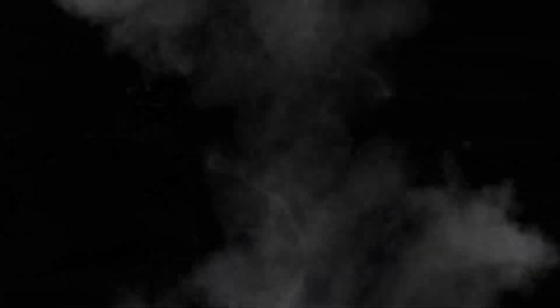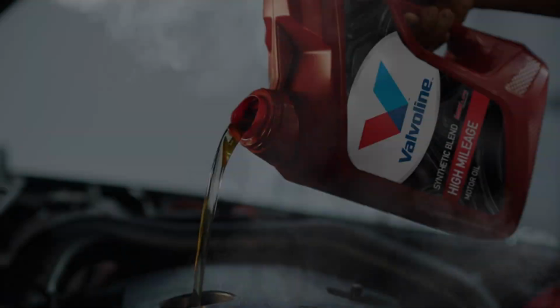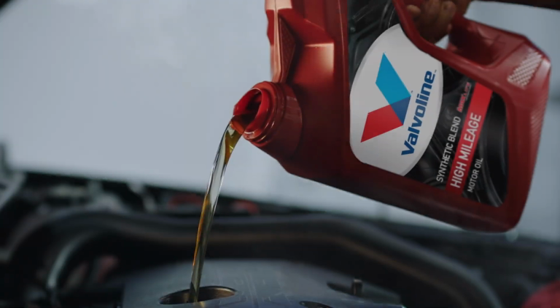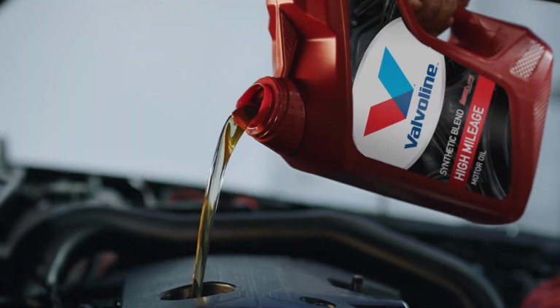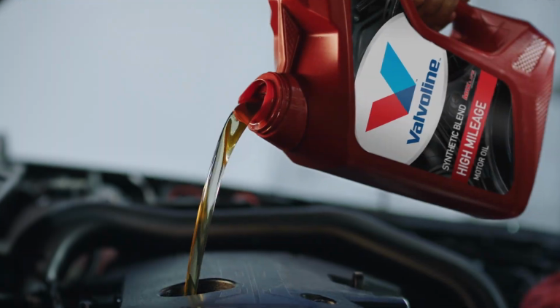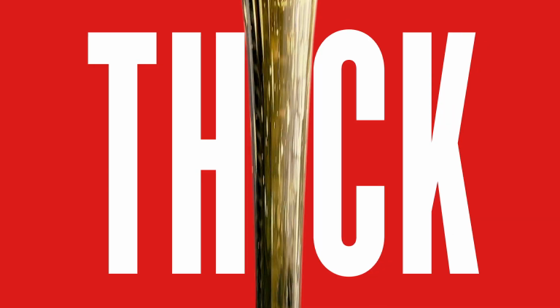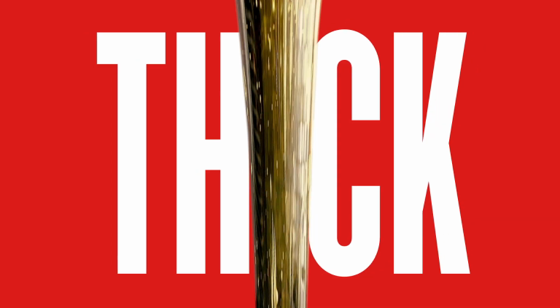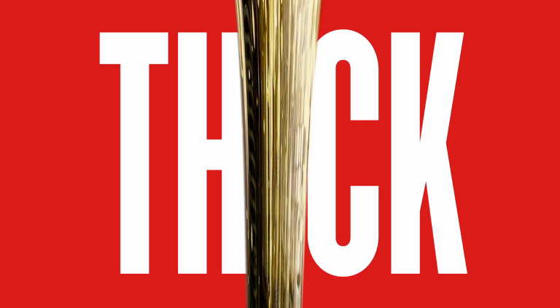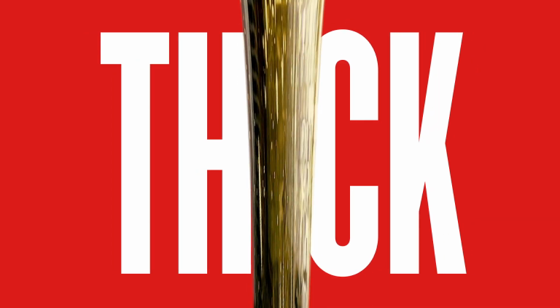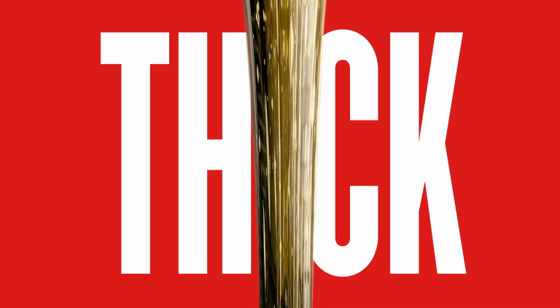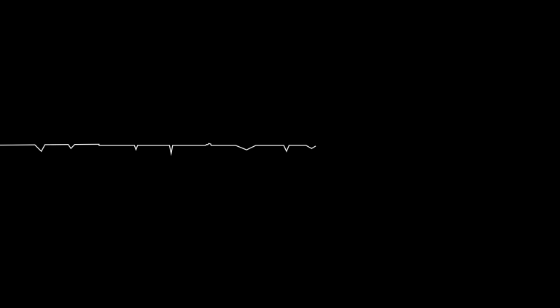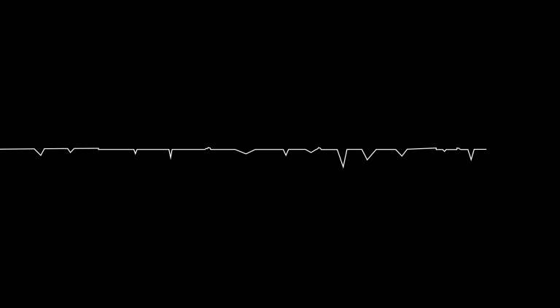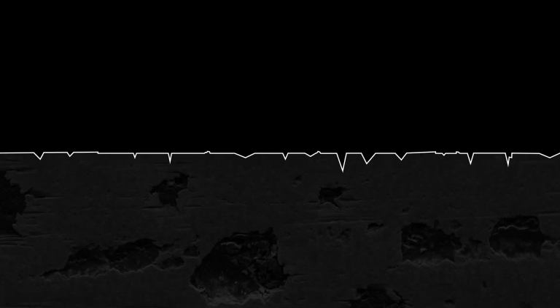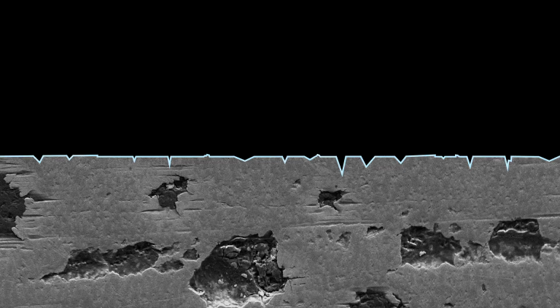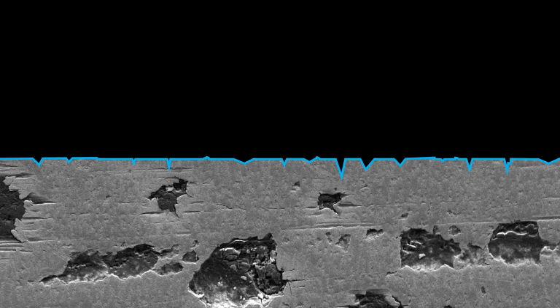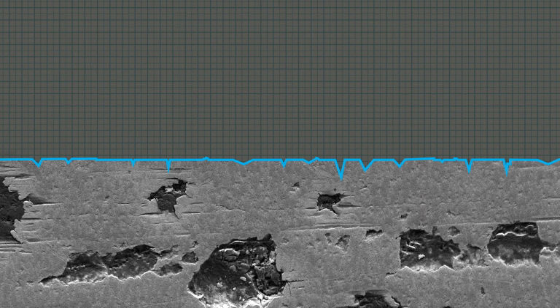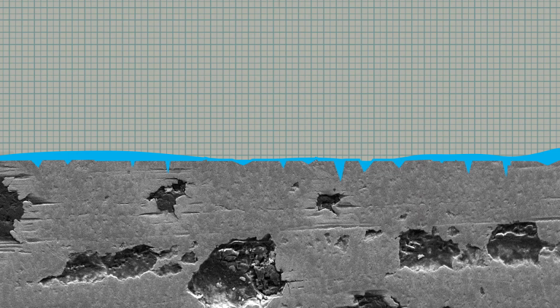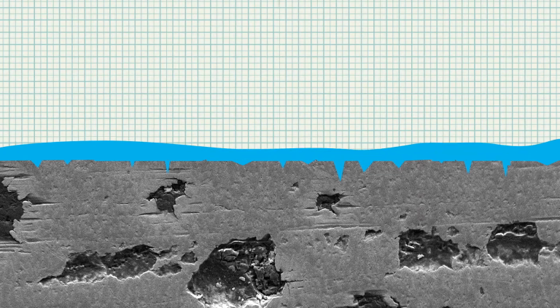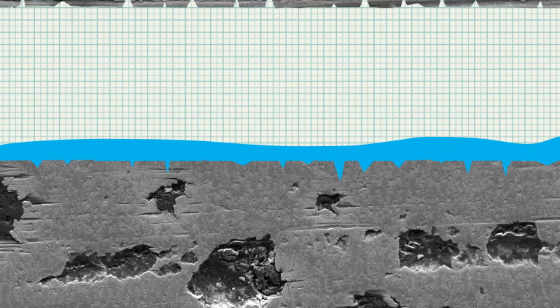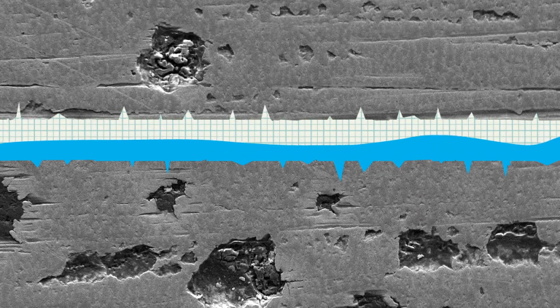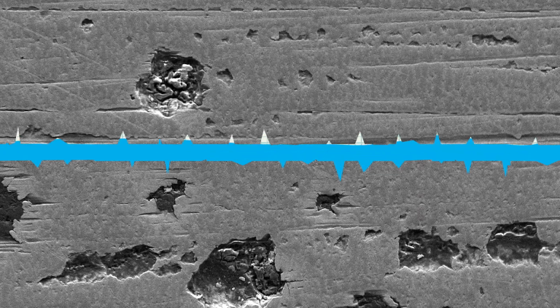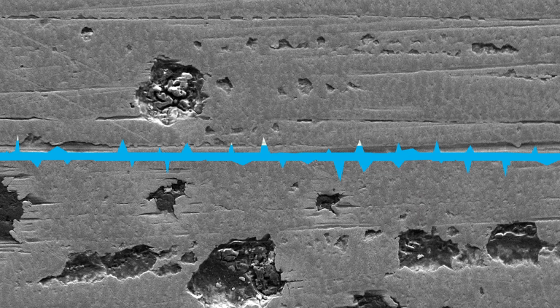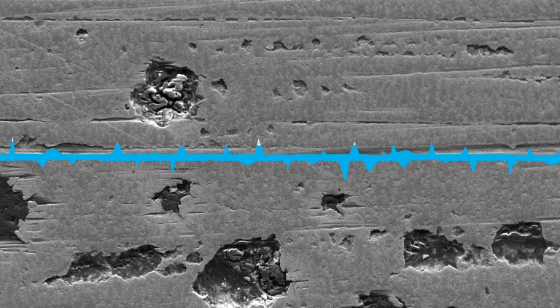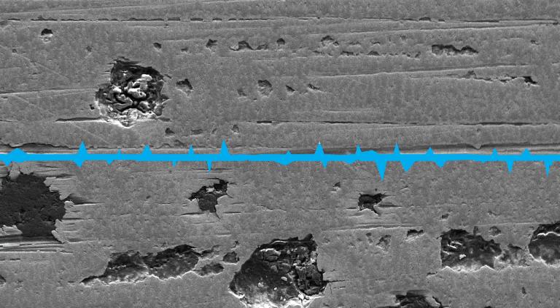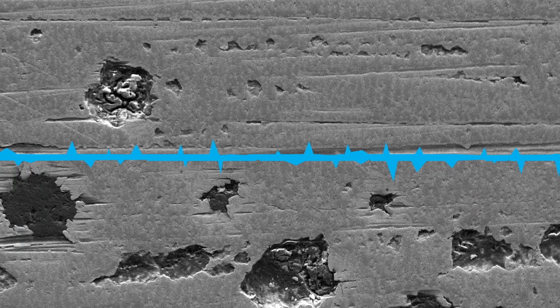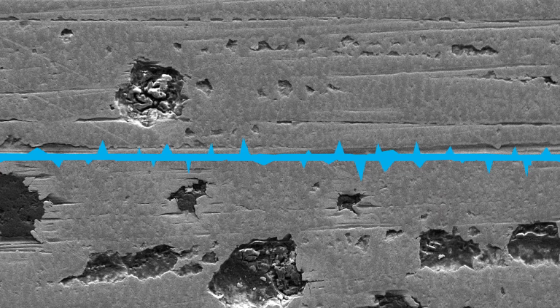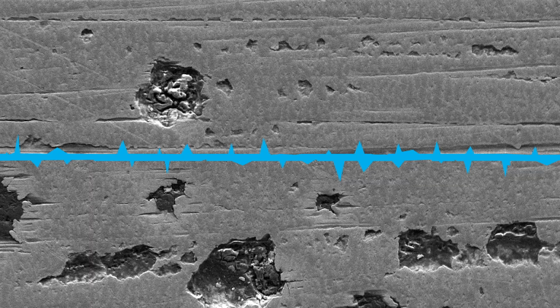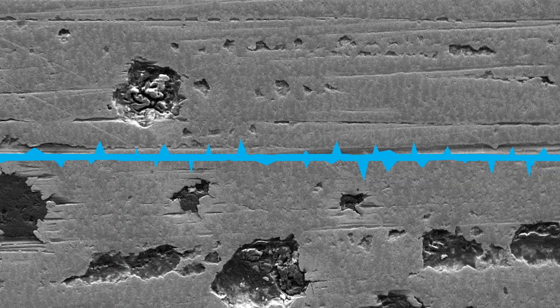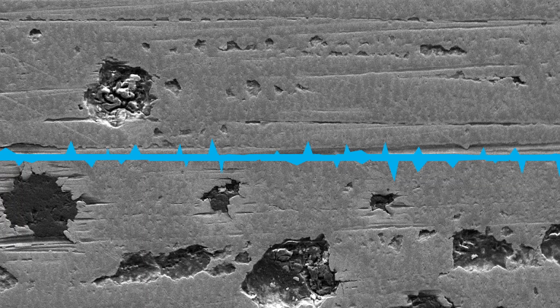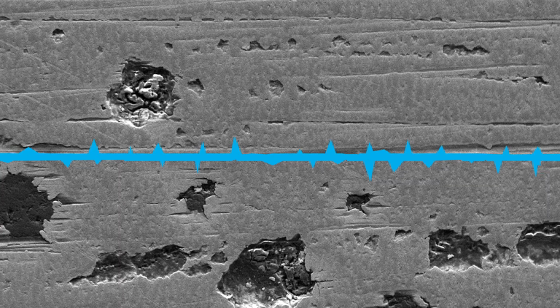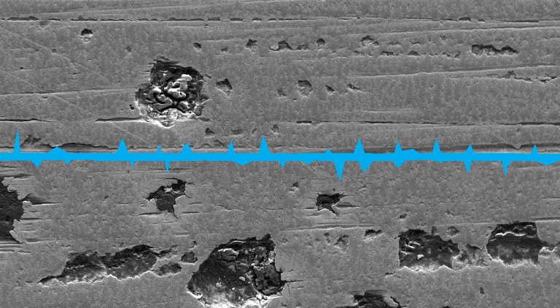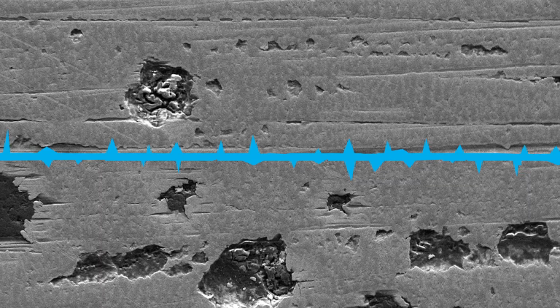MaxLife technology is formulated with a thick anti-wear film to evenly coat engine surfaces, so that critical damage can be avoided by preventing those metal components from ever actually touching.